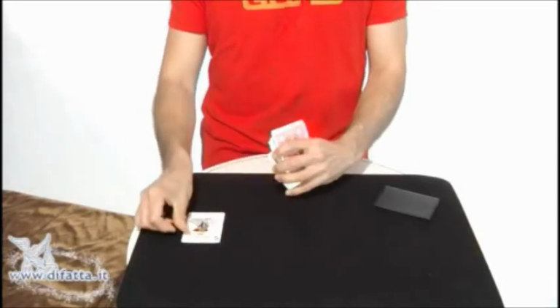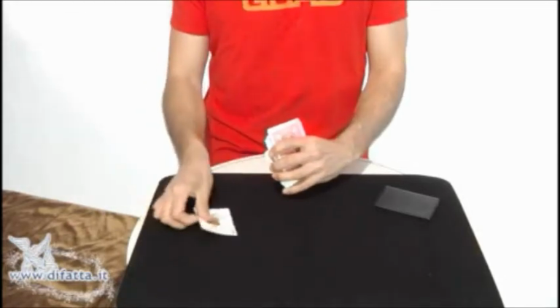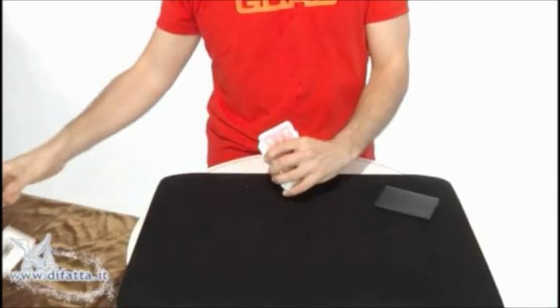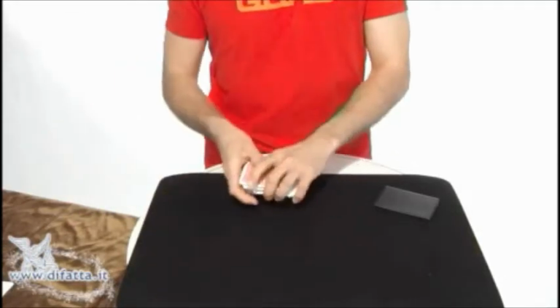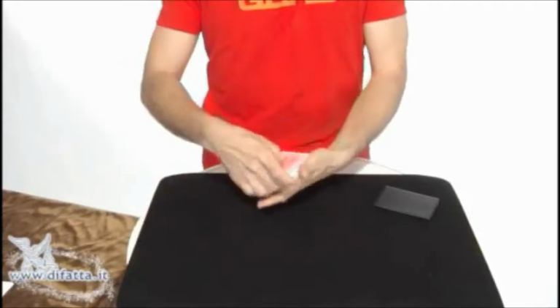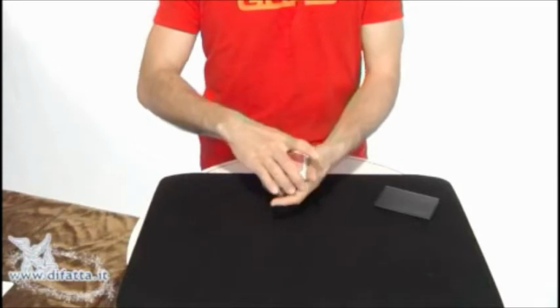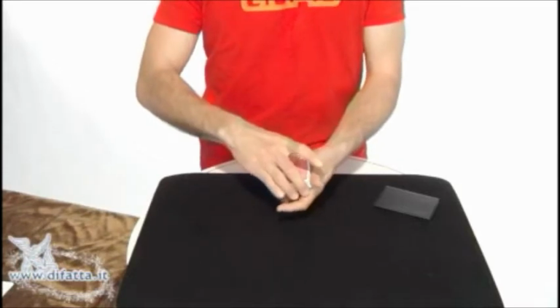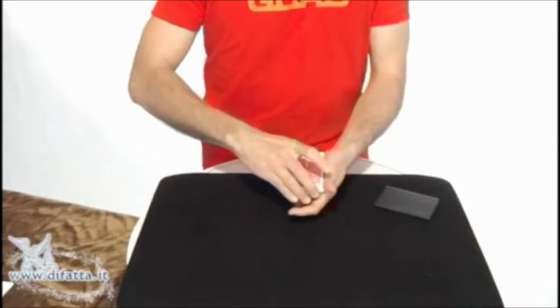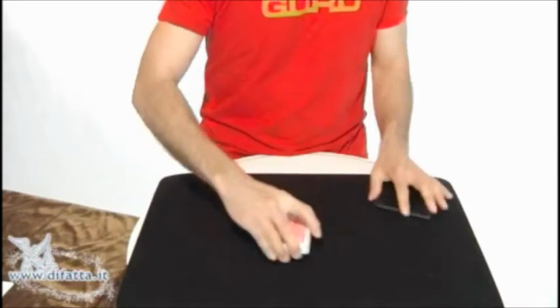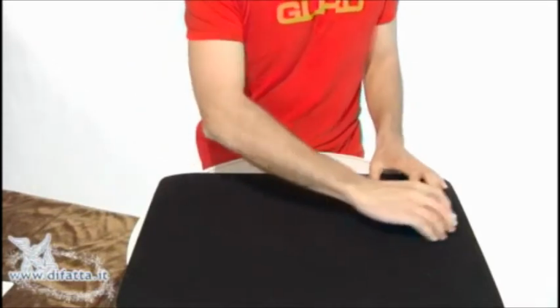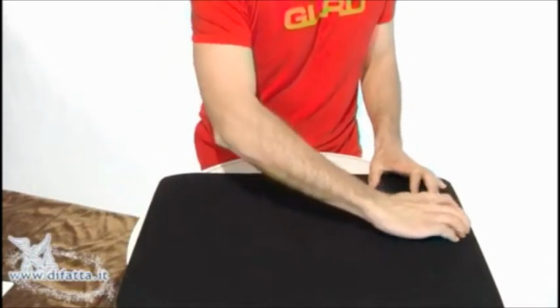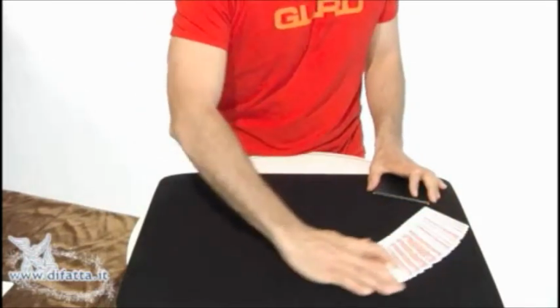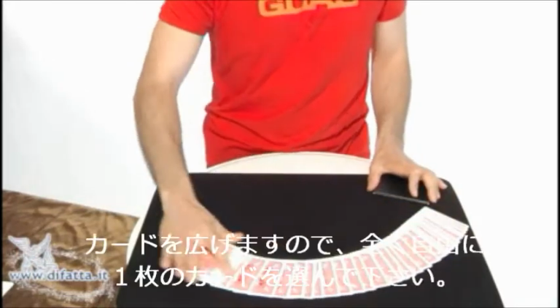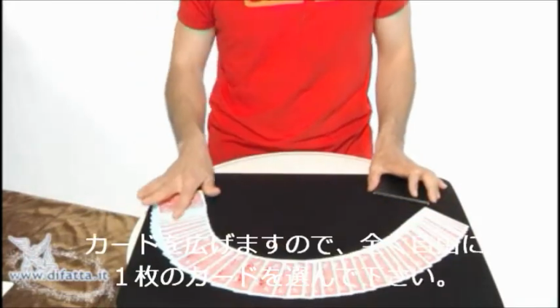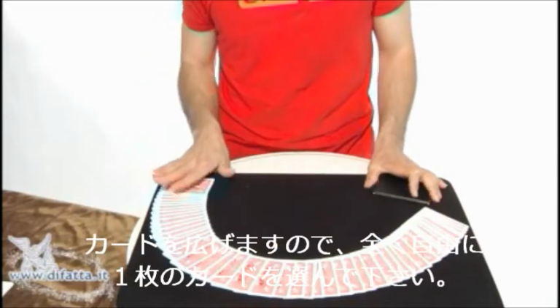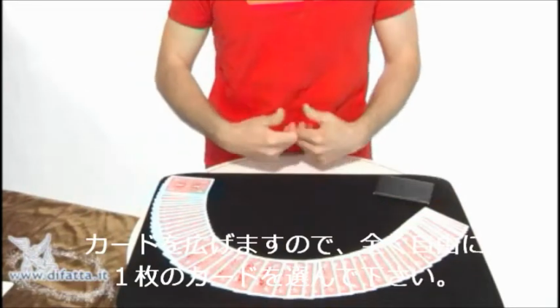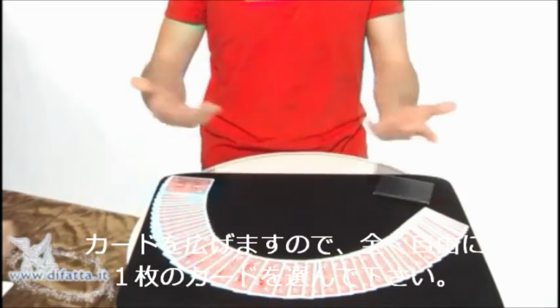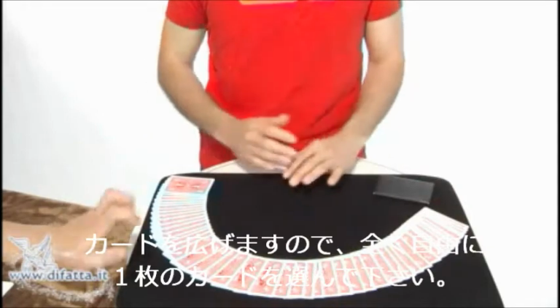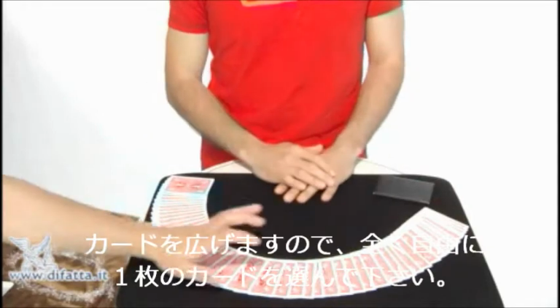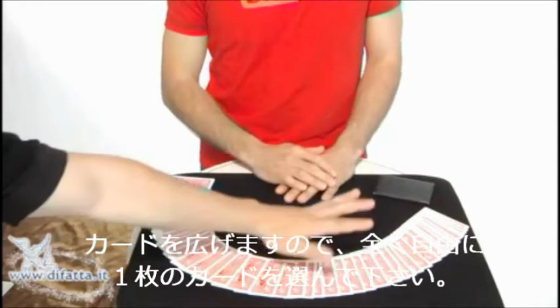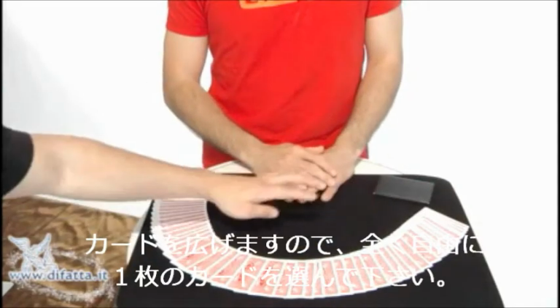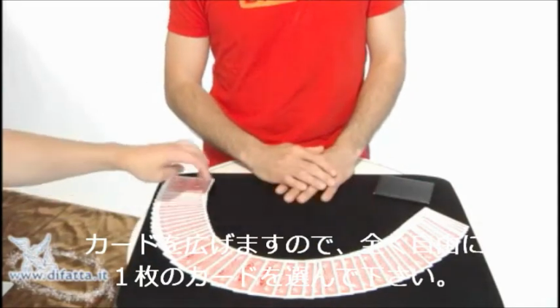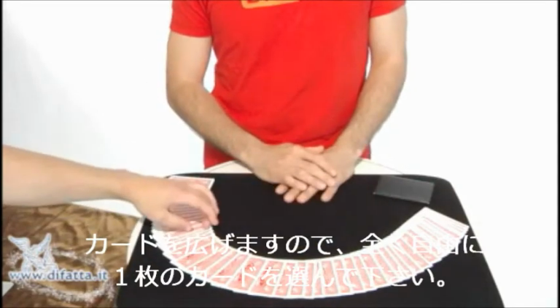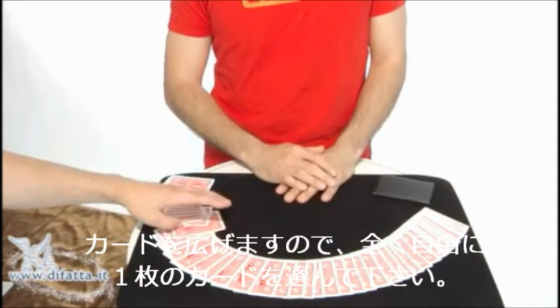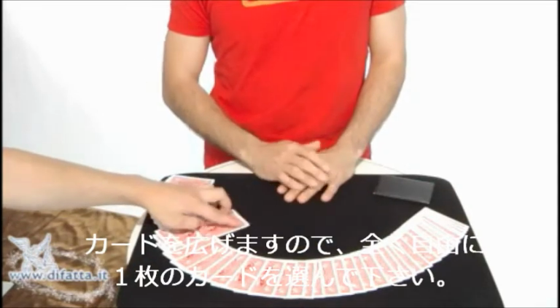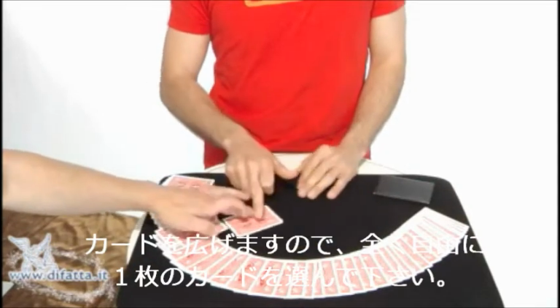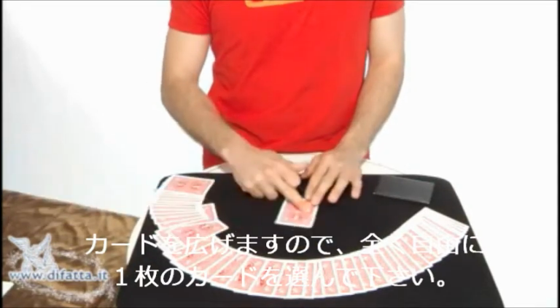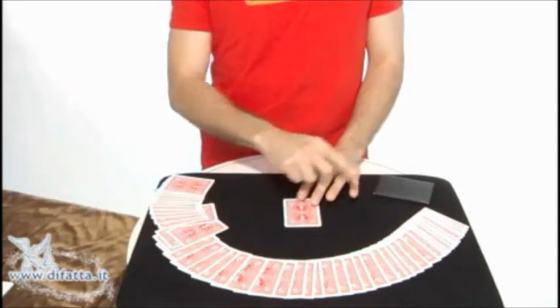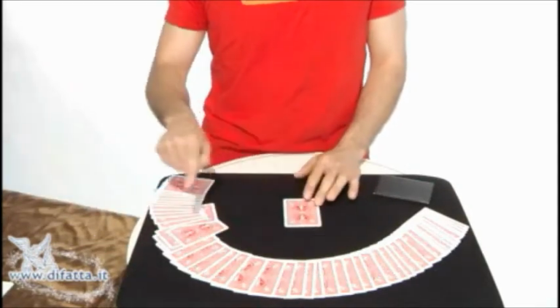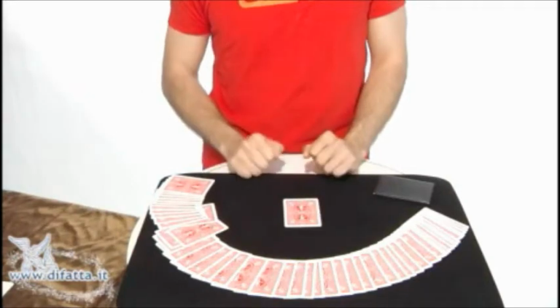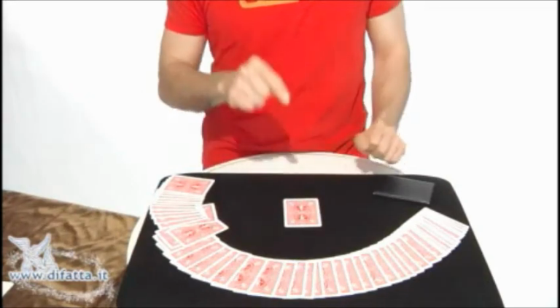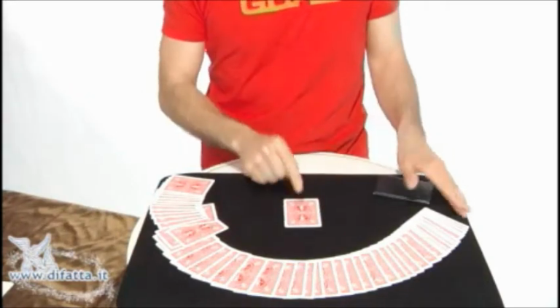Now I'll spread the cards on the table like this. And I would like you to choose any one of these cards. We'll keep it like this without showing its face.